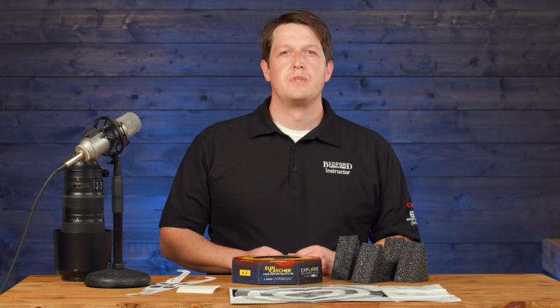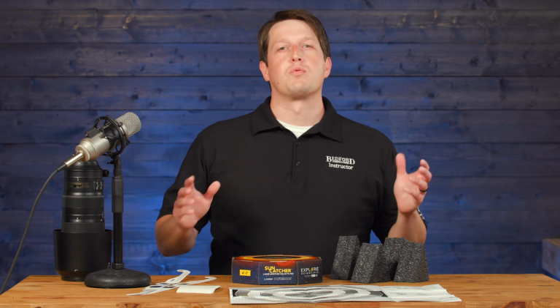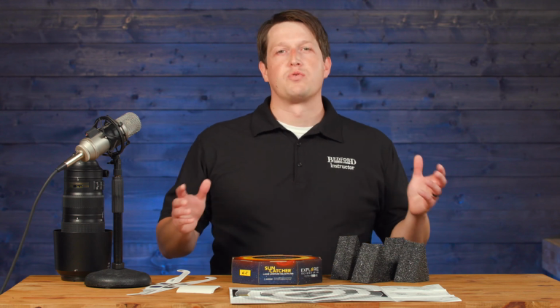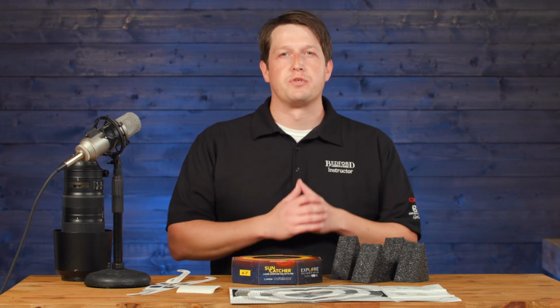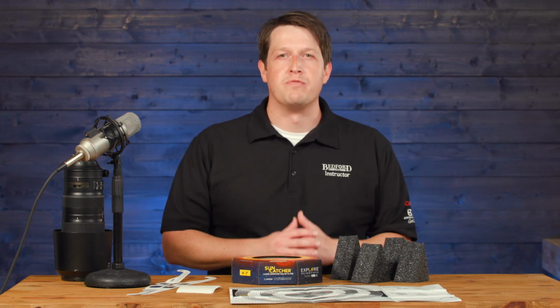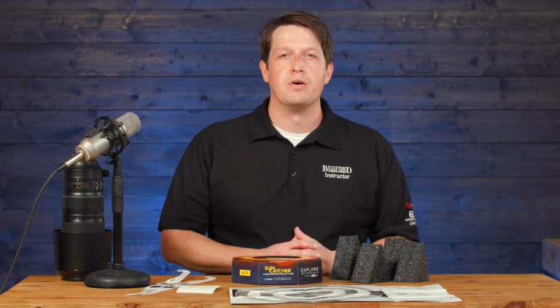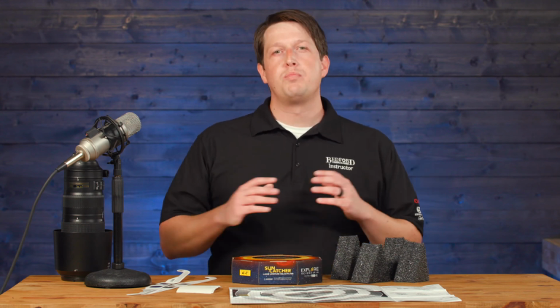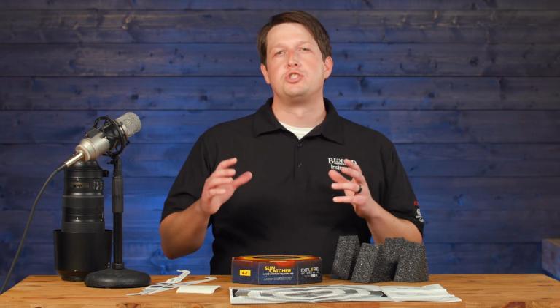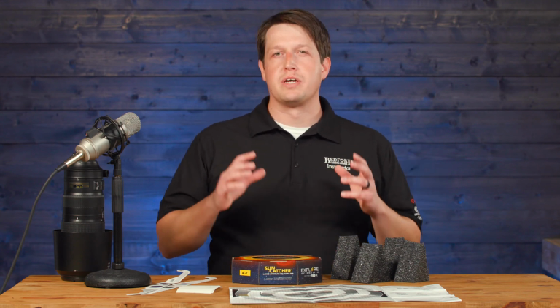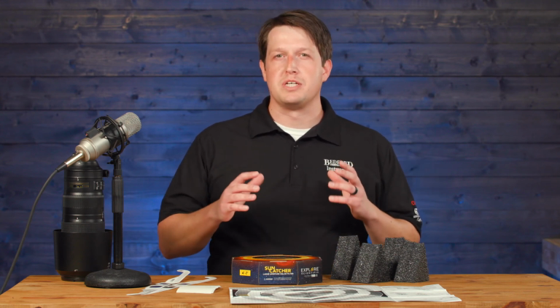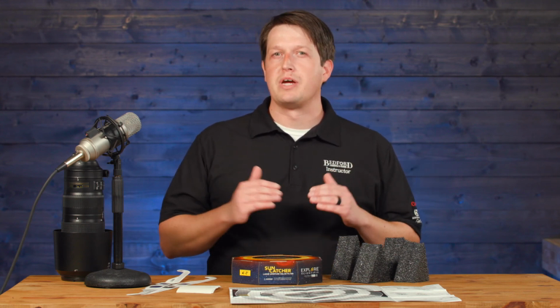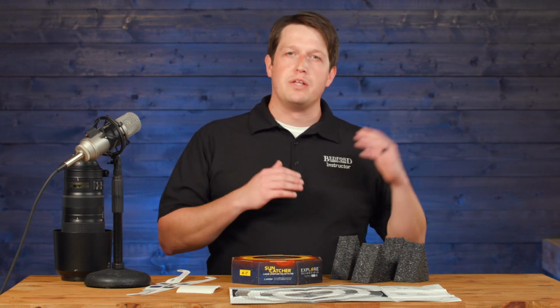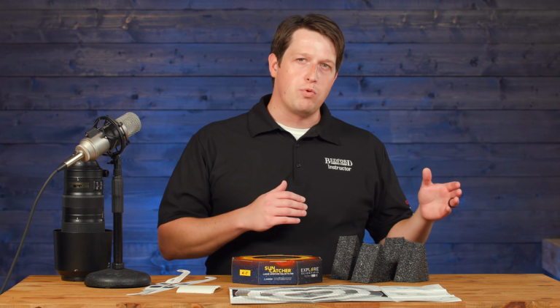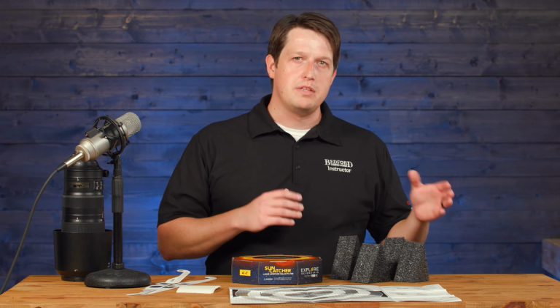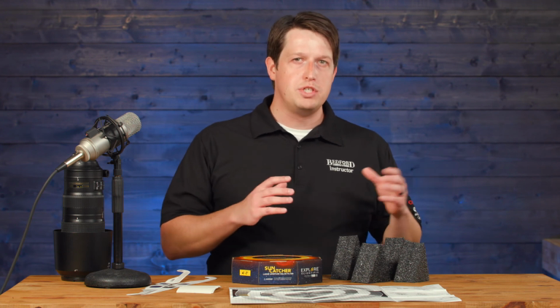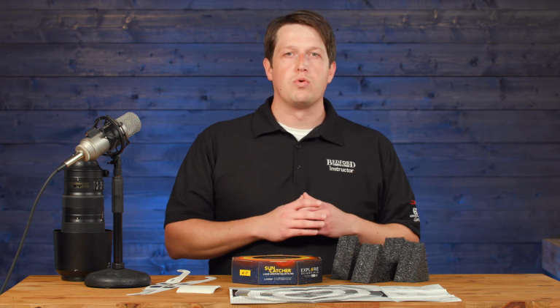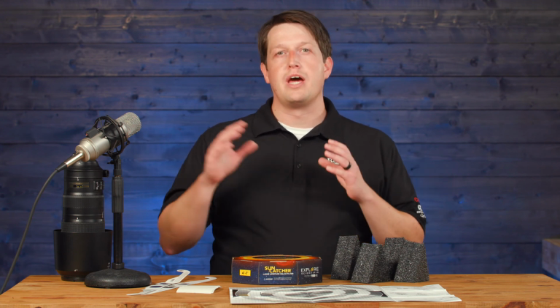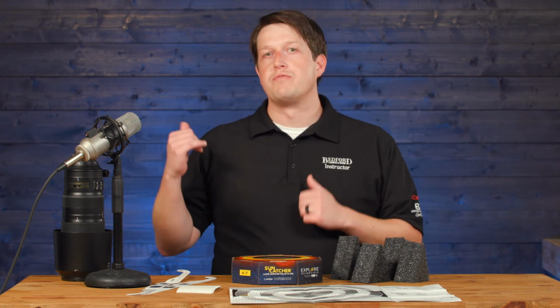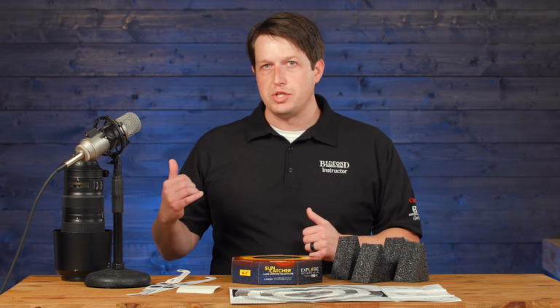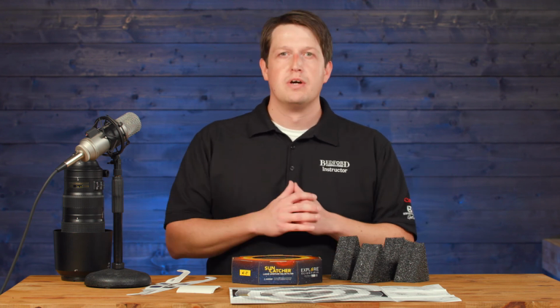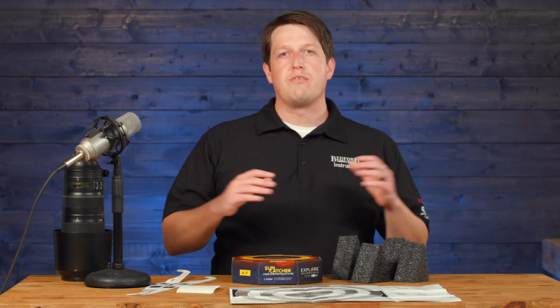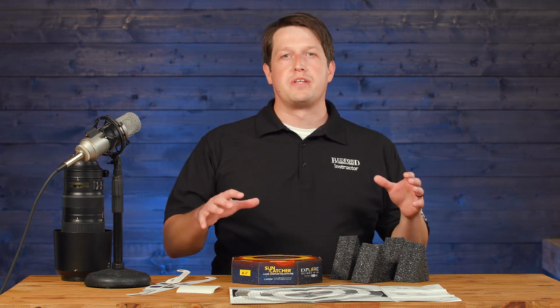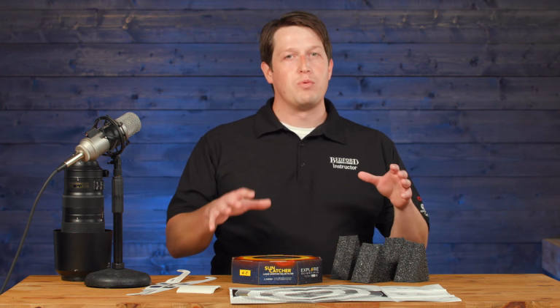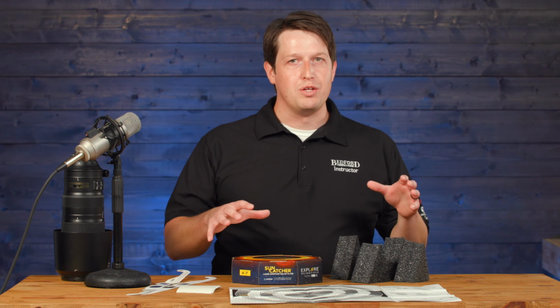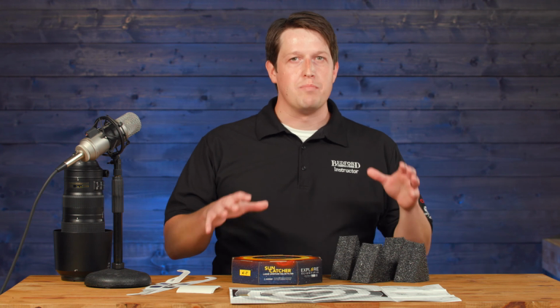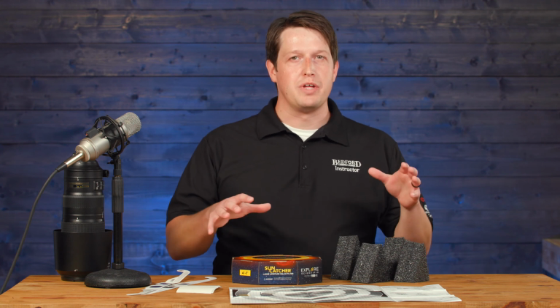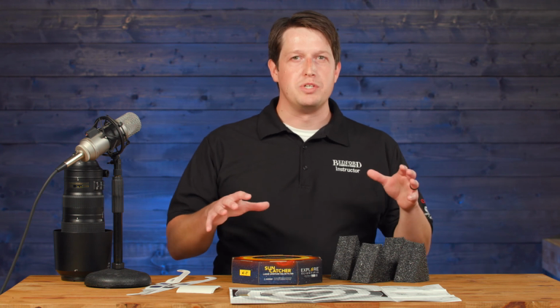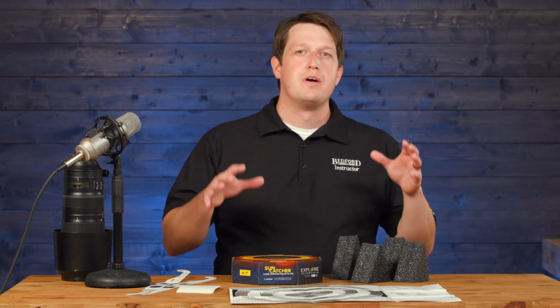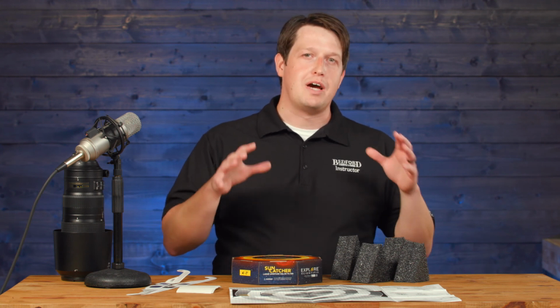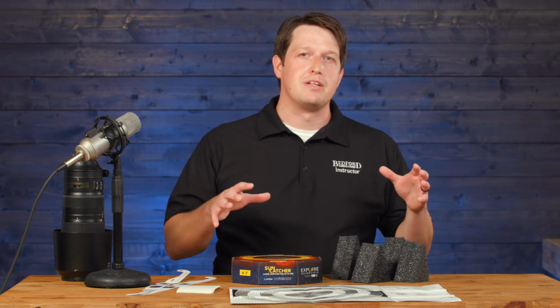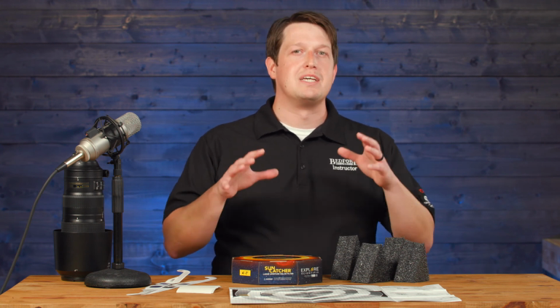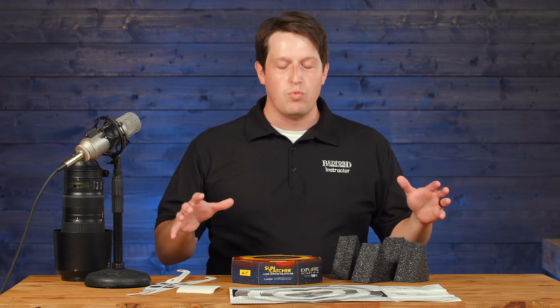Hey everyone, Tyler with Bedford Camera and Video. If you plan on shooting the eclipse that's happening either on the 14th of this year or in April of next year, we have a product that you might want to take a look at and make sure that you're going to capture that eclipse in a safe way.